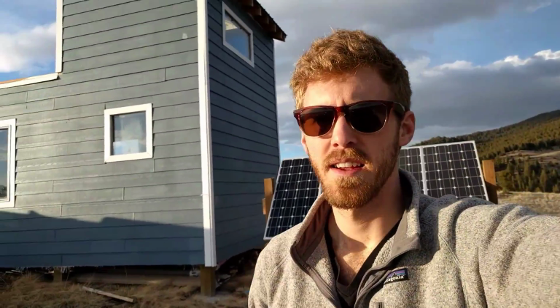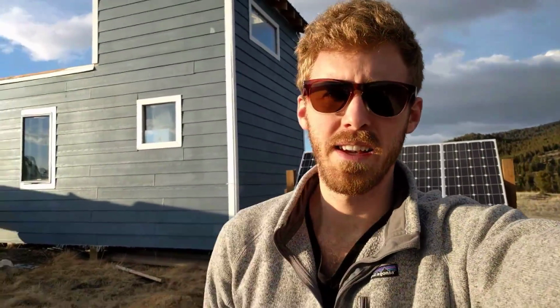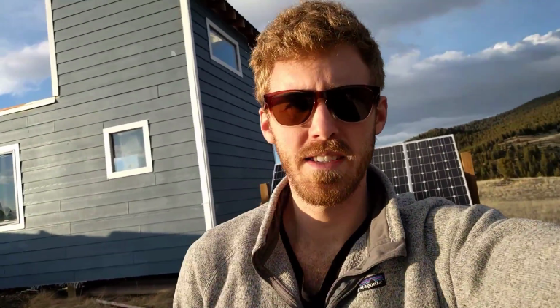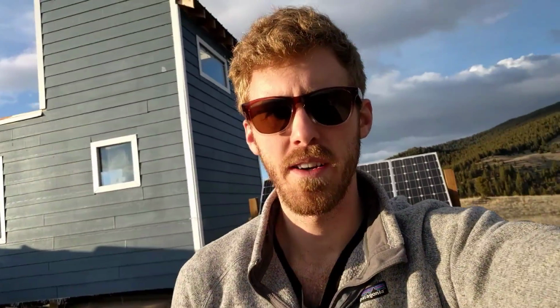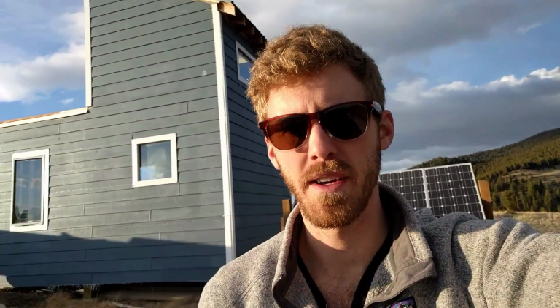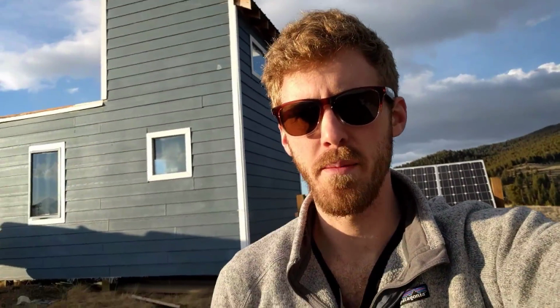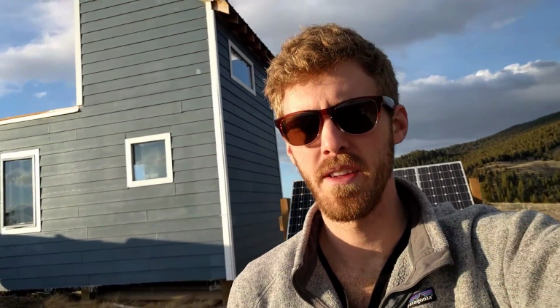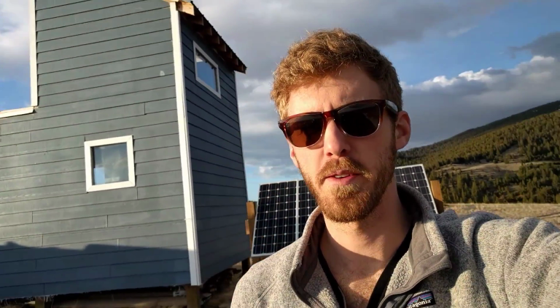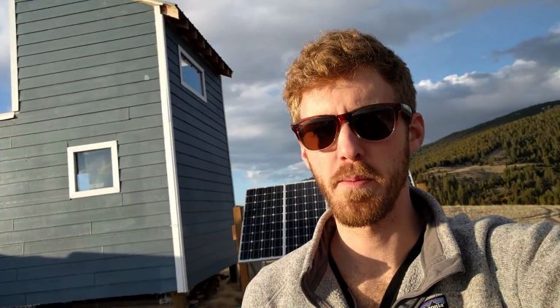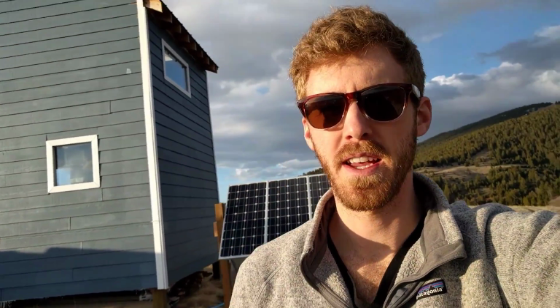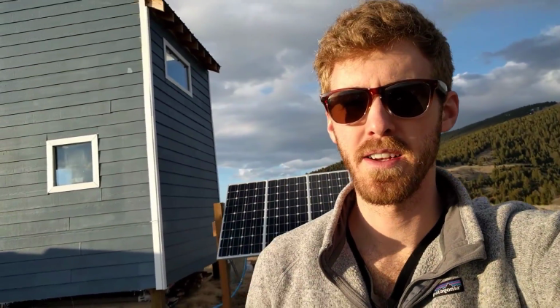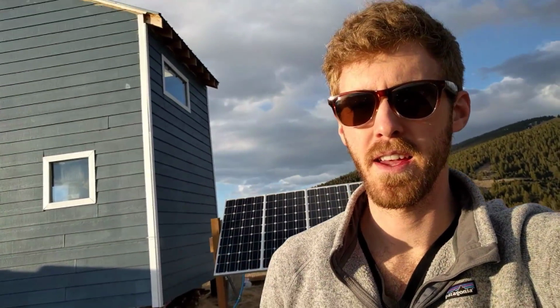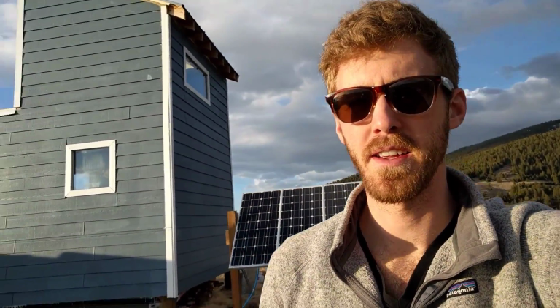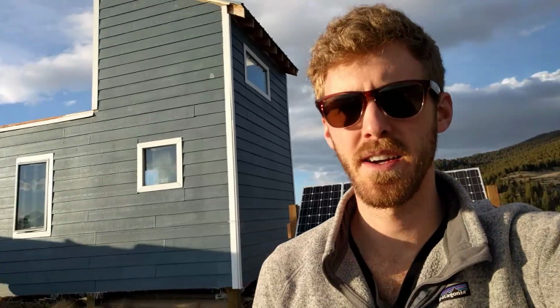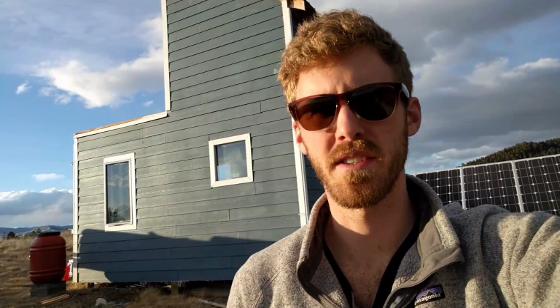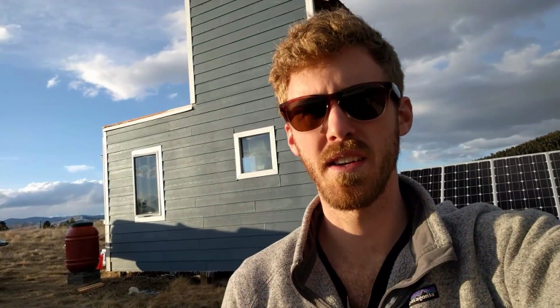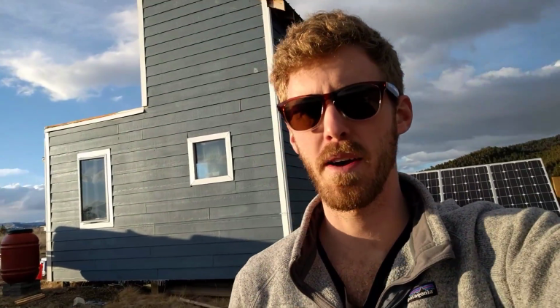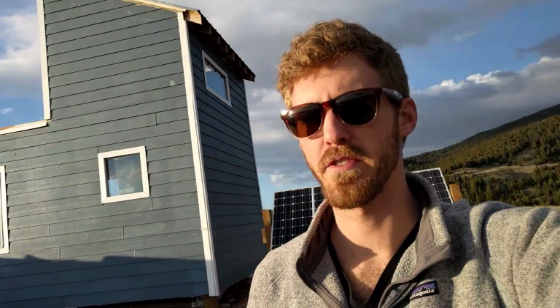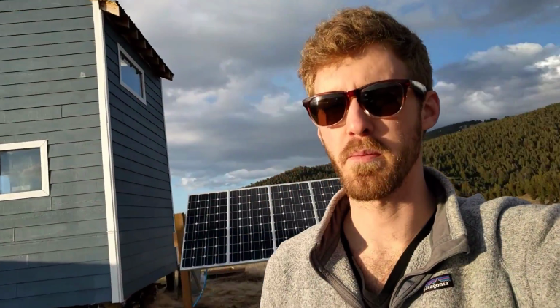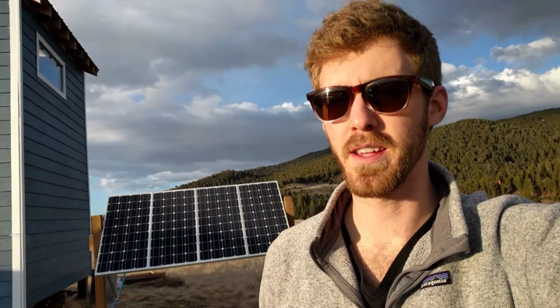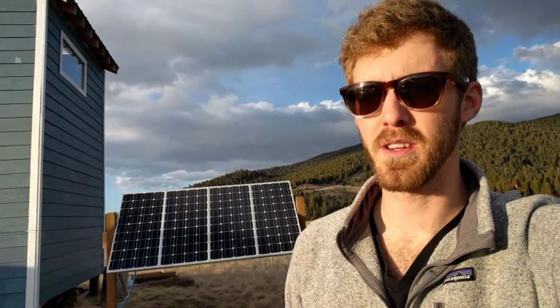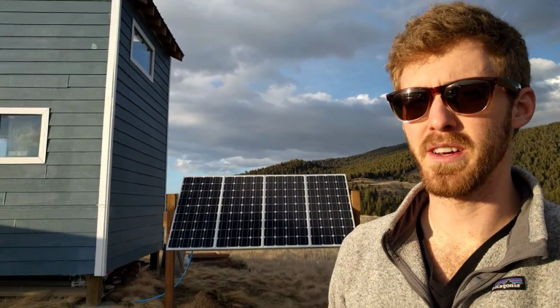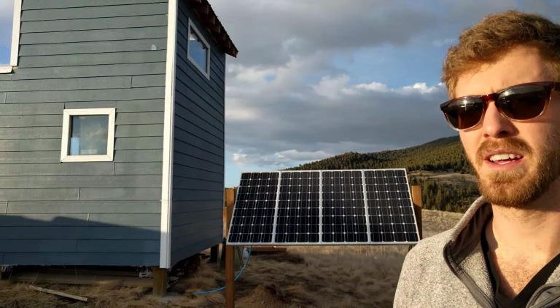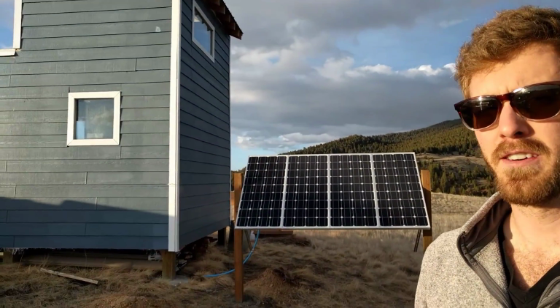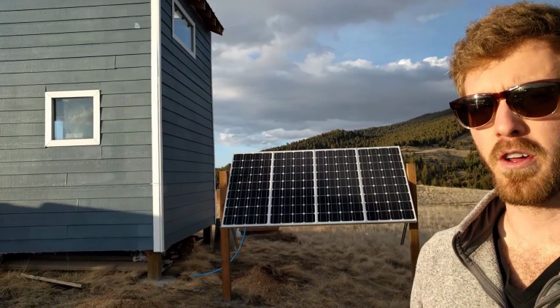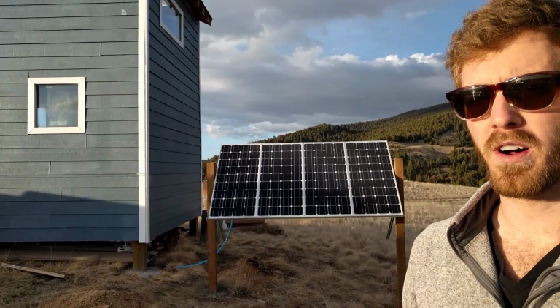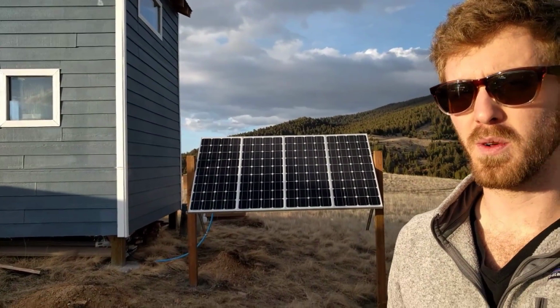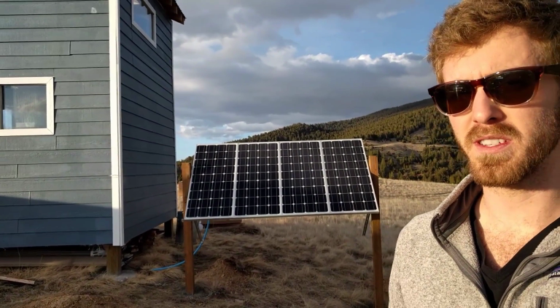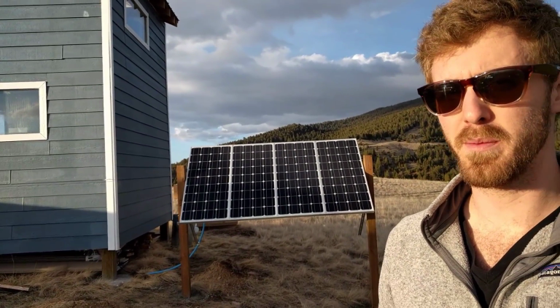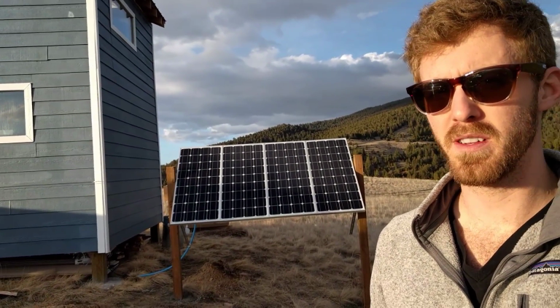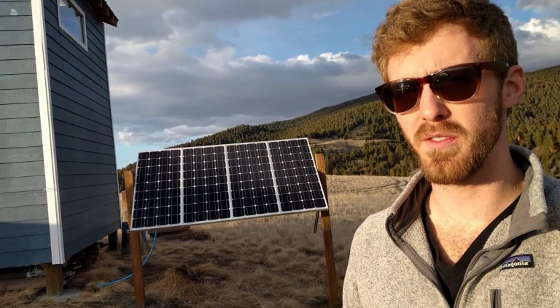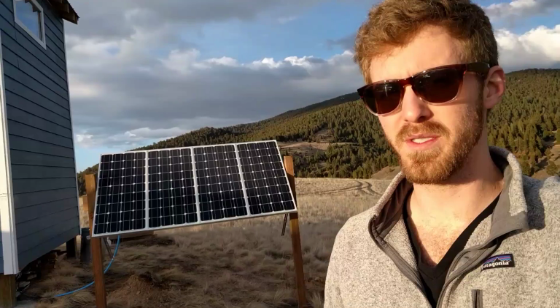Hey guys, I'm out here at my cabin in Philipsburg, Montana. Just came out here for spring break and installed a 400 watt solar setup, 12 volts.